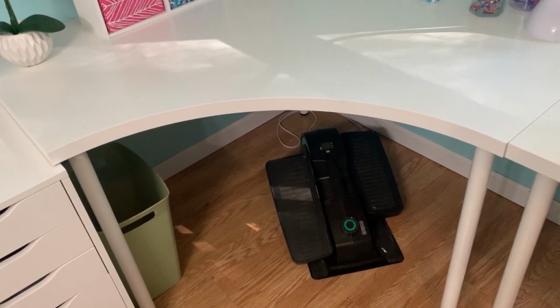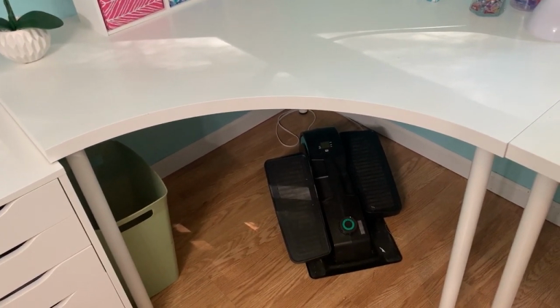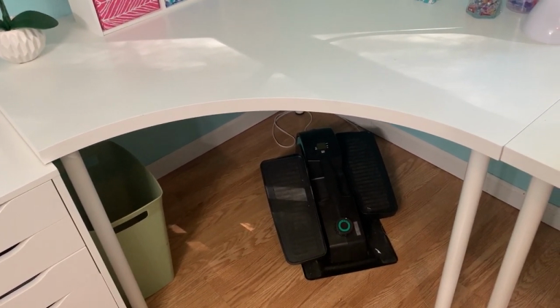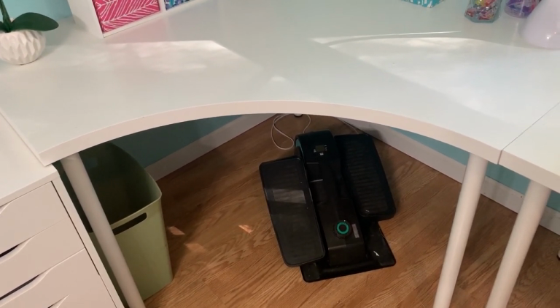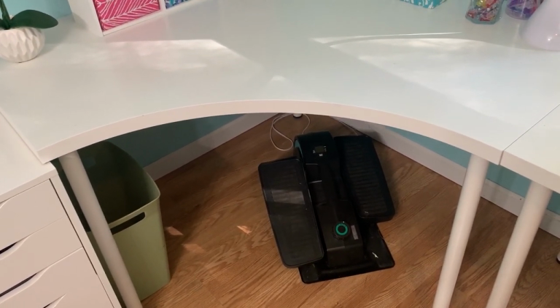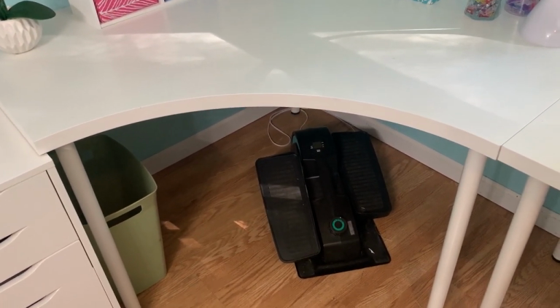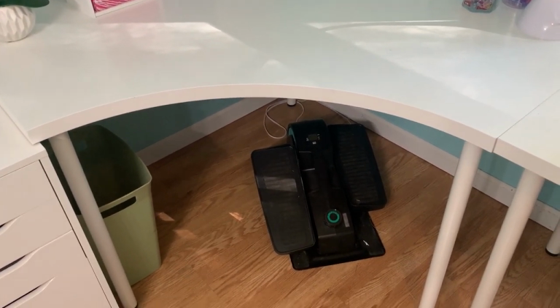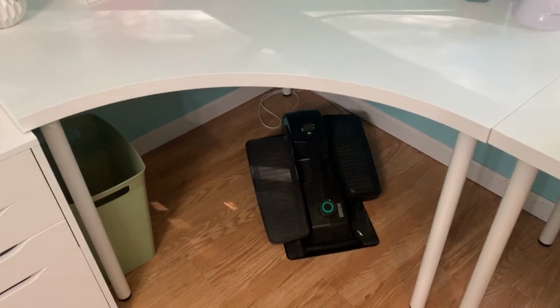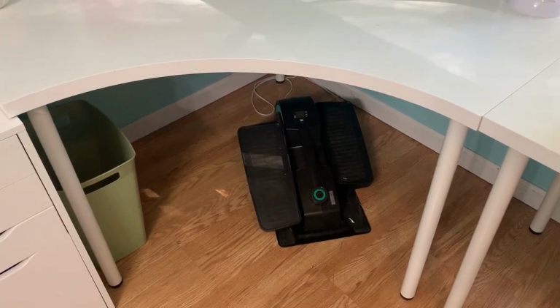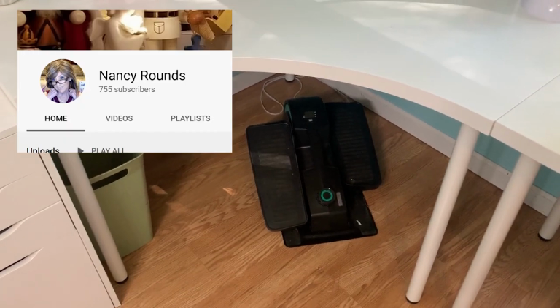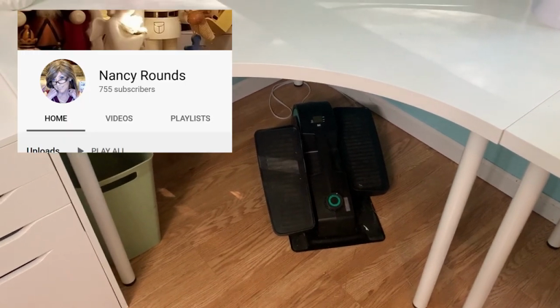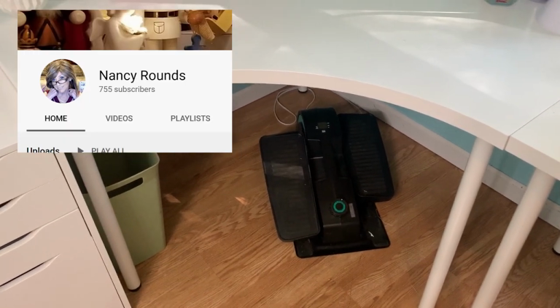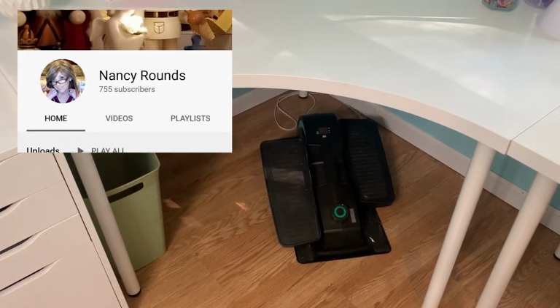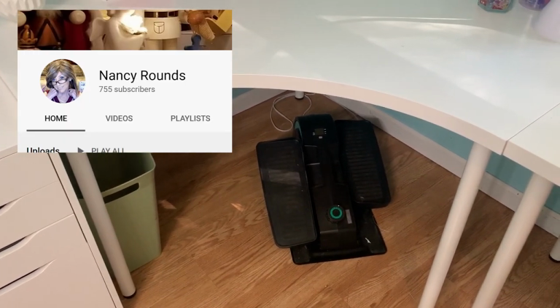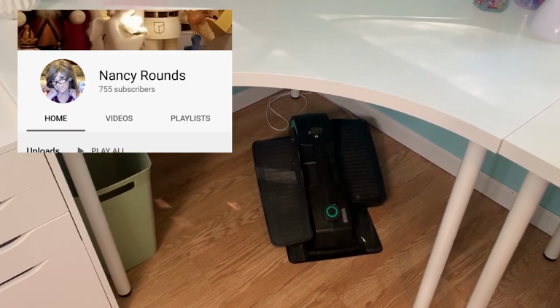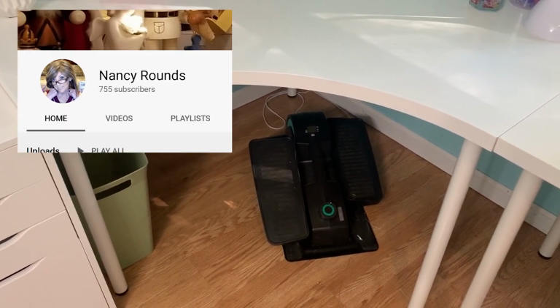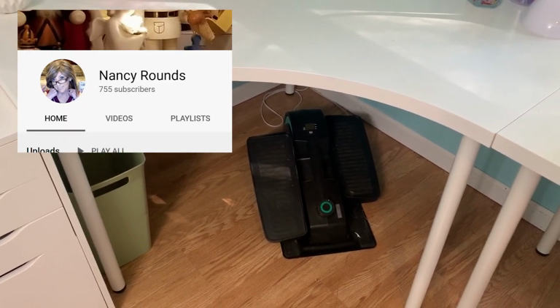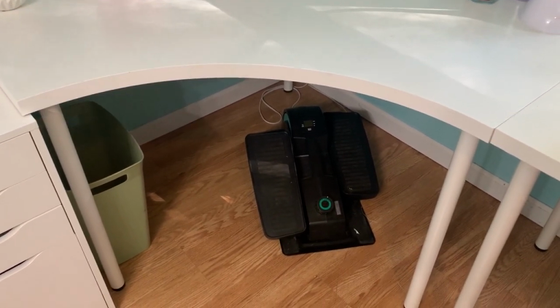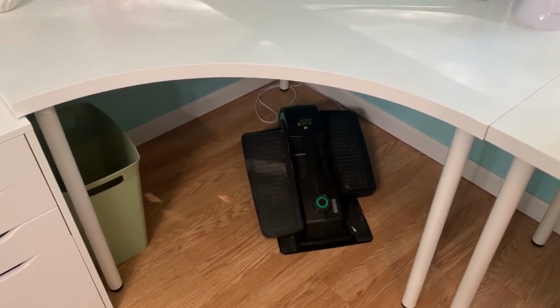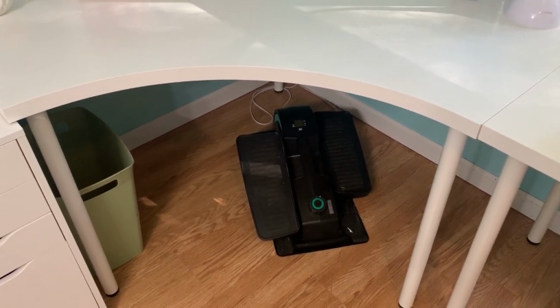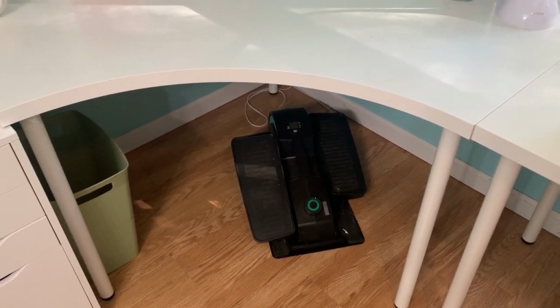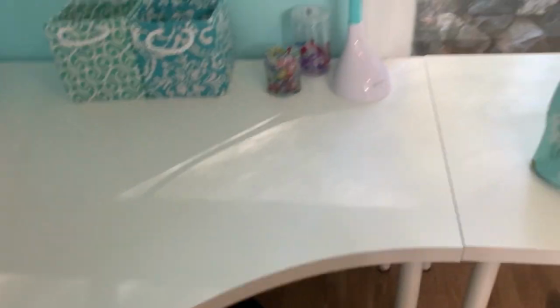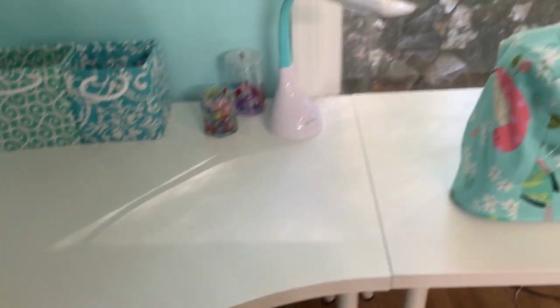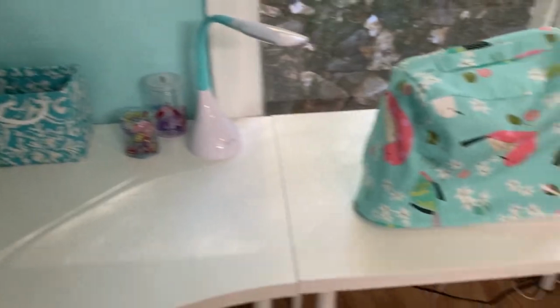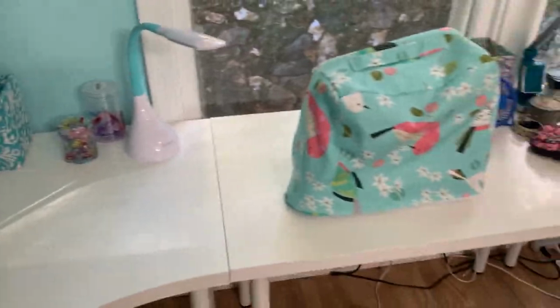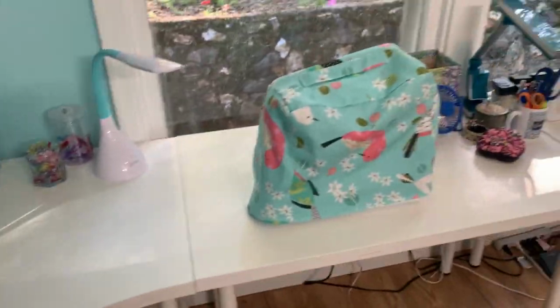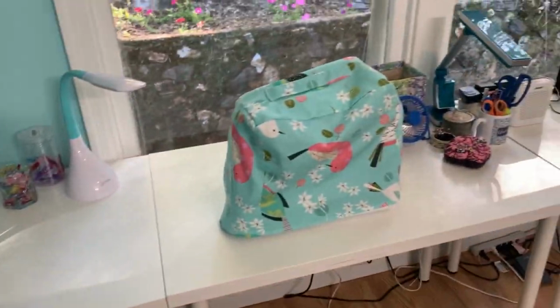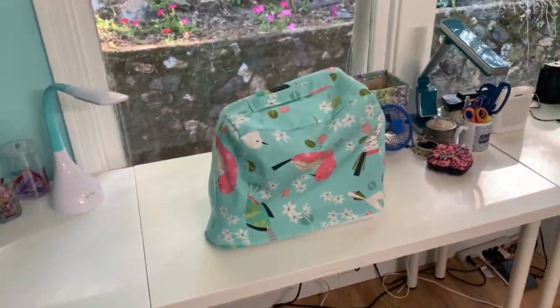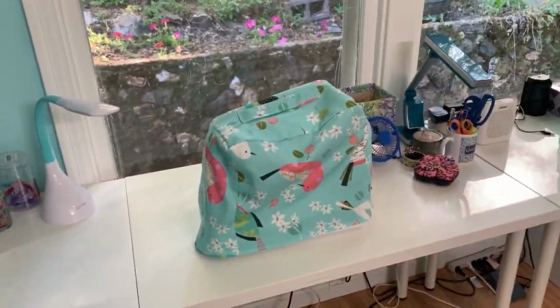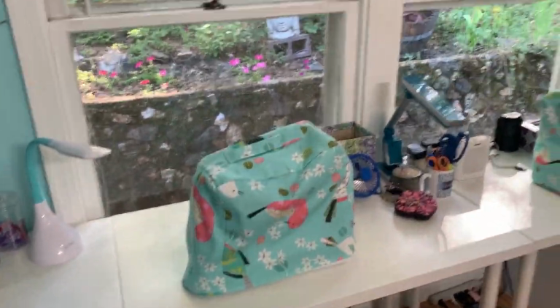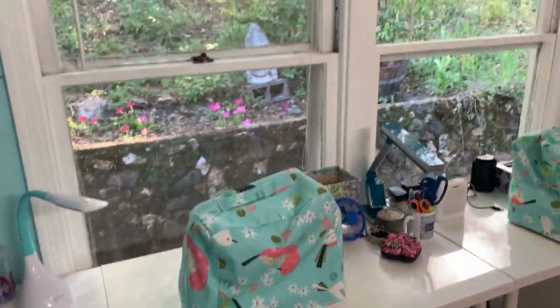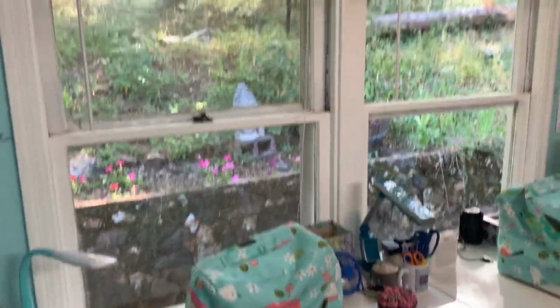You're probably going to ask what that is under the desk — it's an under-desk elliptical. I got the idea from someone else's blog — she has a great channel, so I'll put a link to that so you can follow her too.